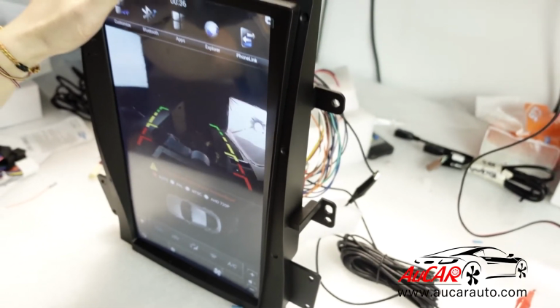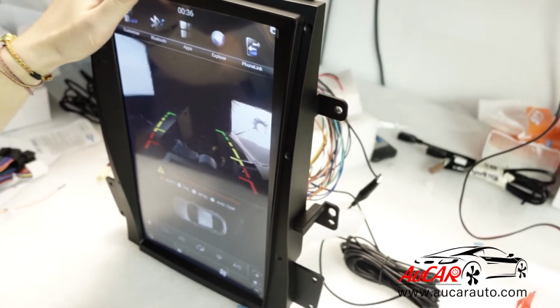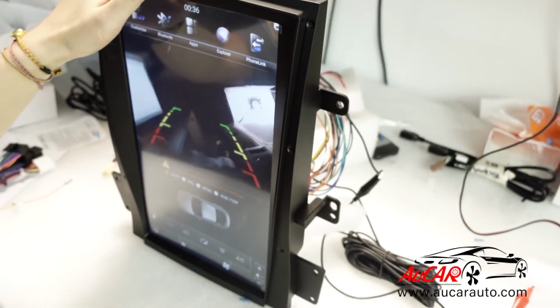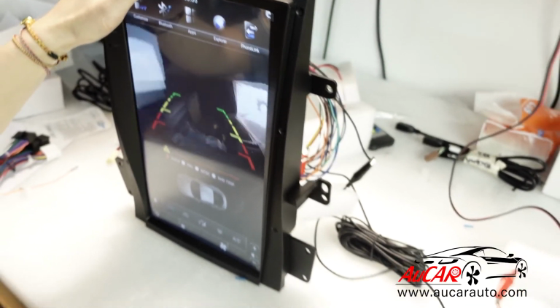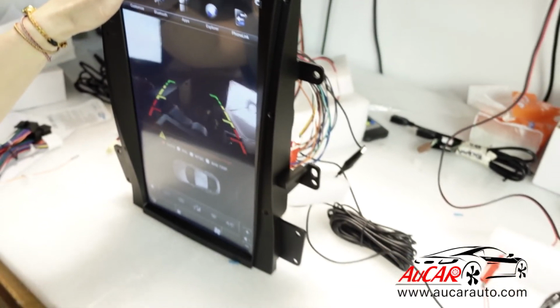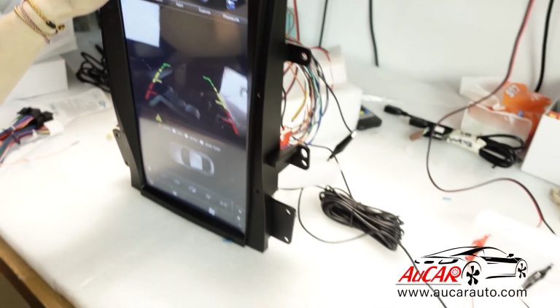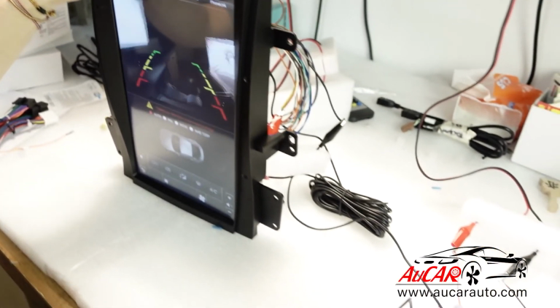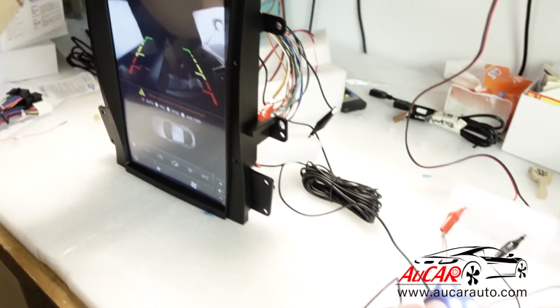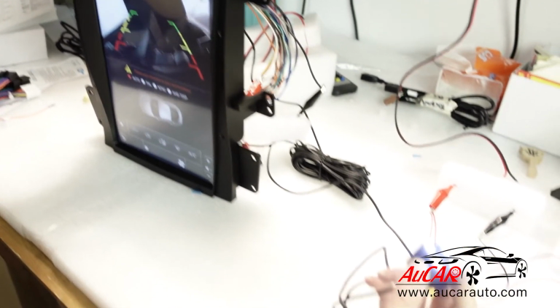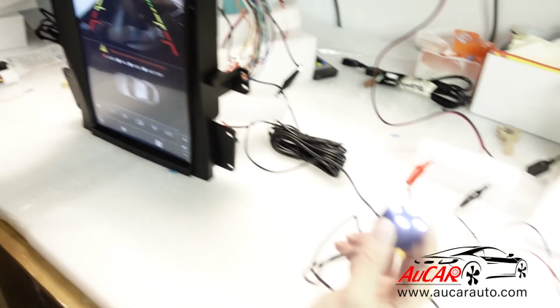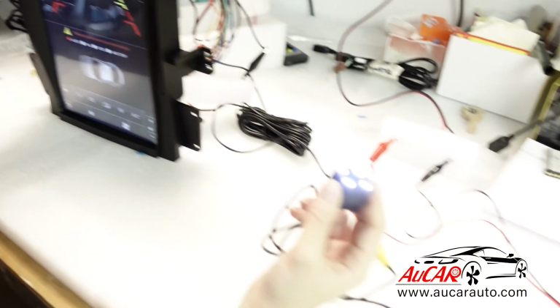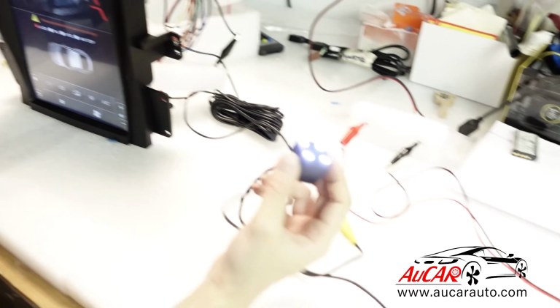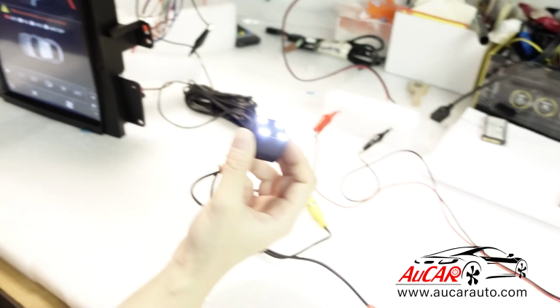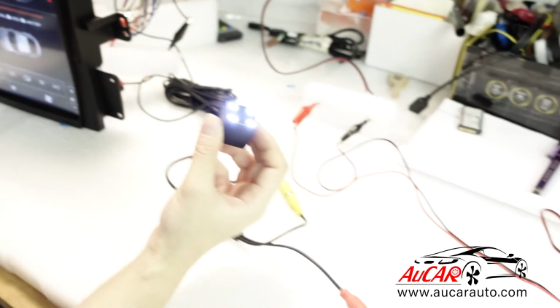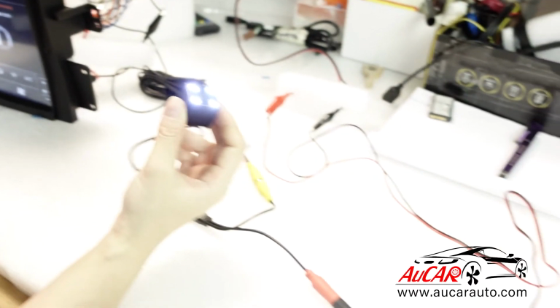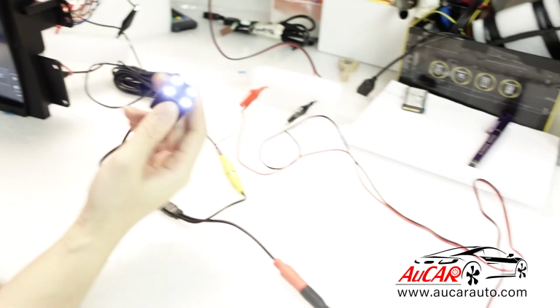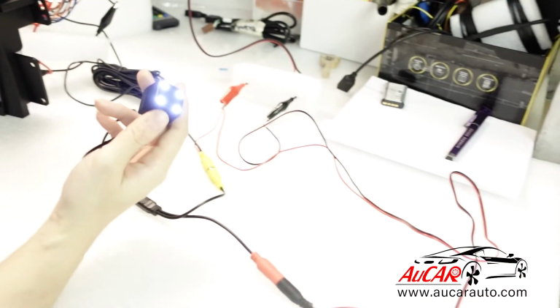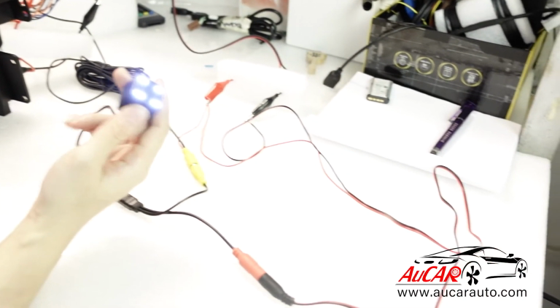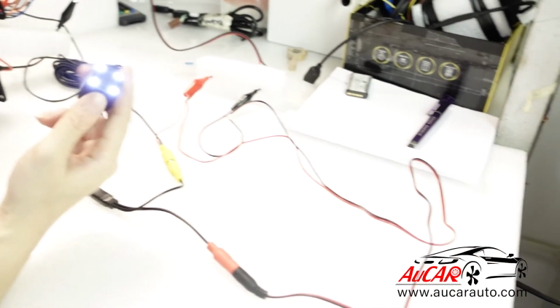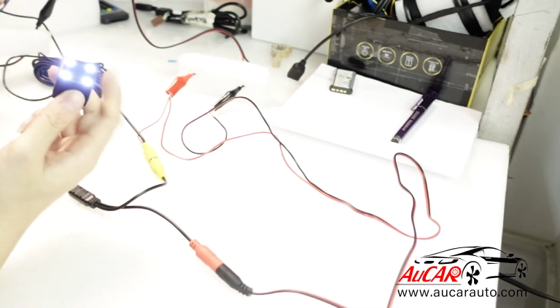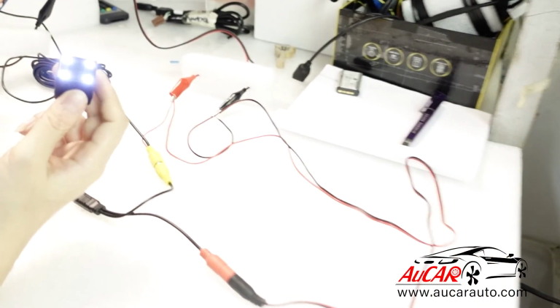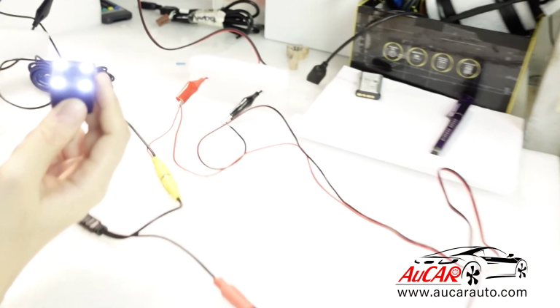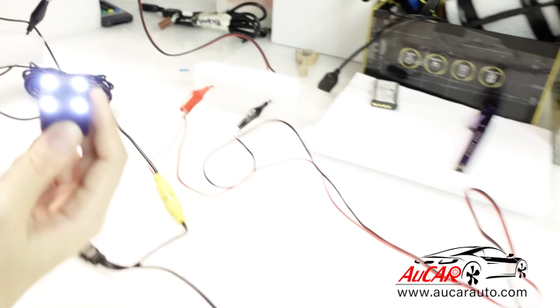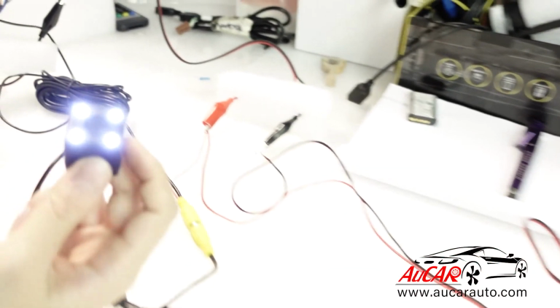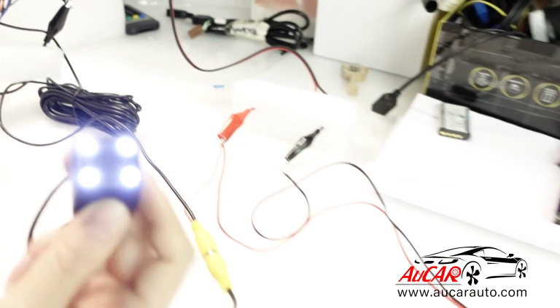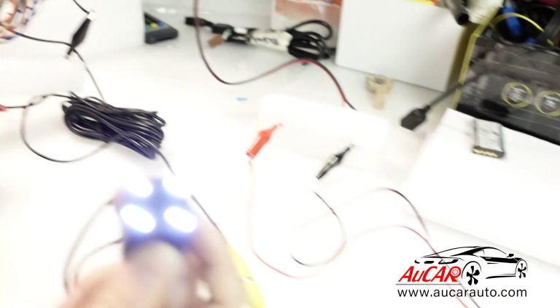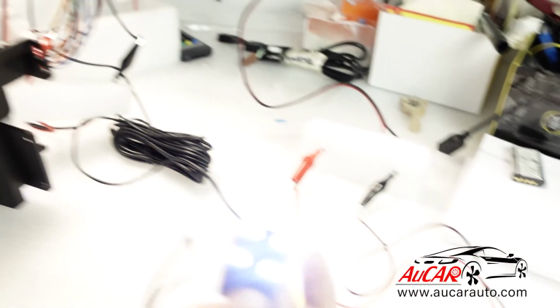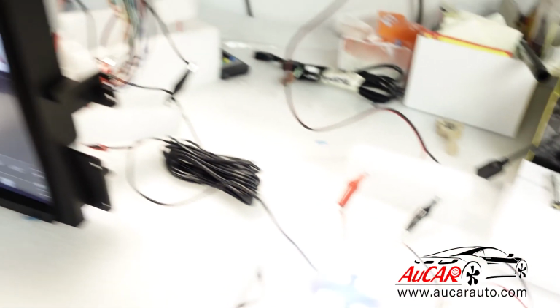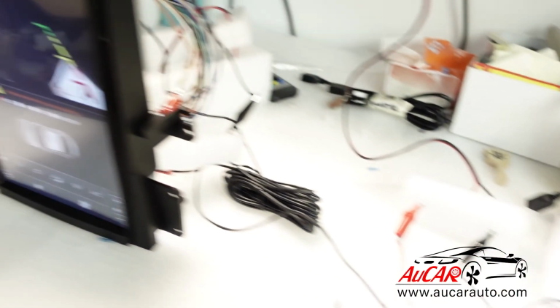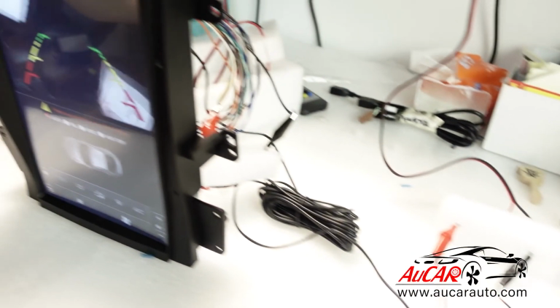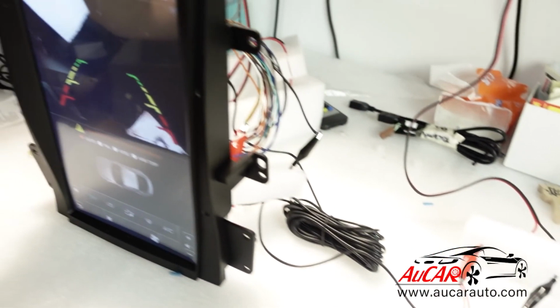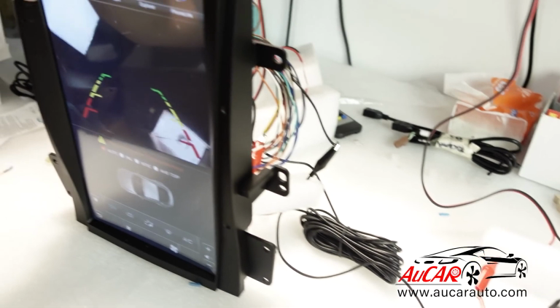Usually when it says no signal, that means your wiring is wrong. I hope this video helps. Thanks.